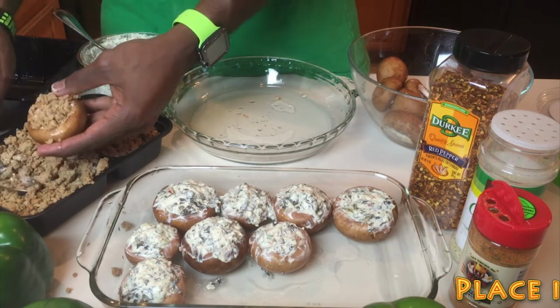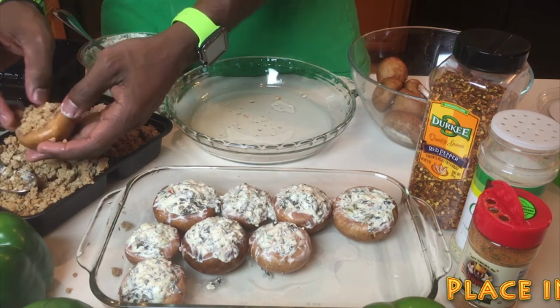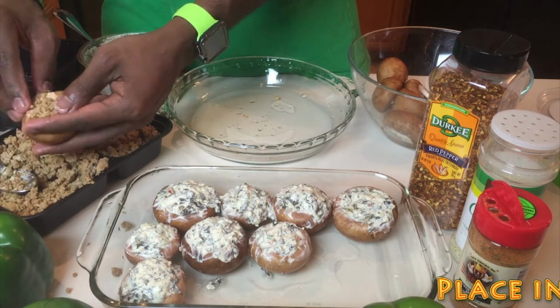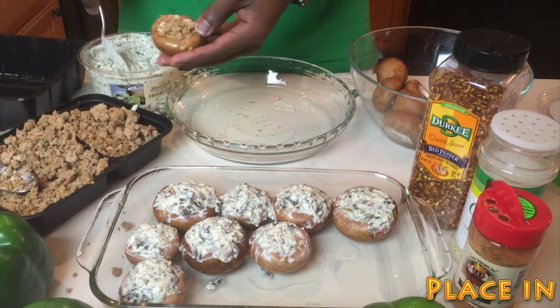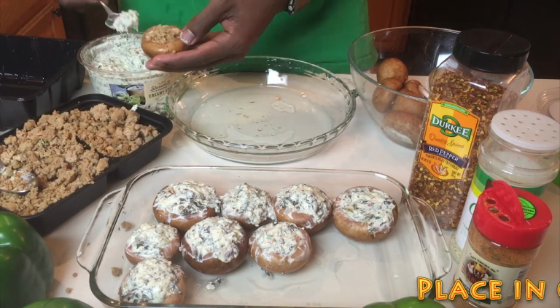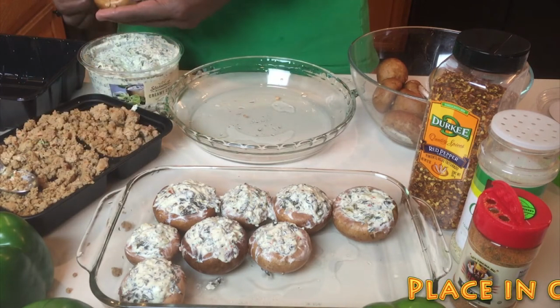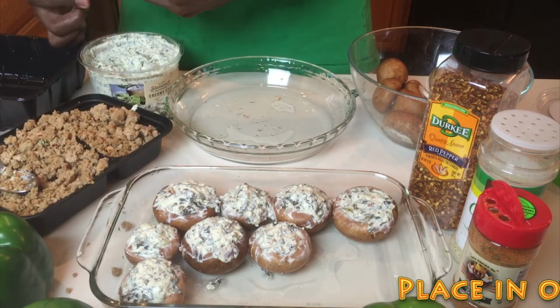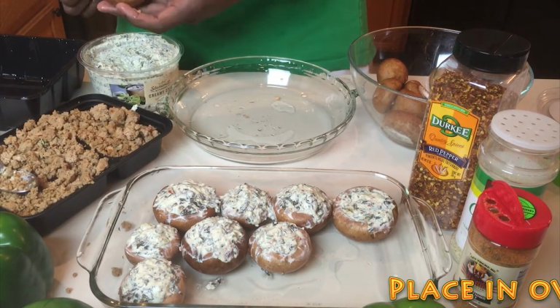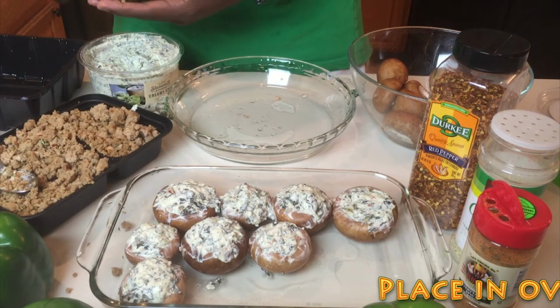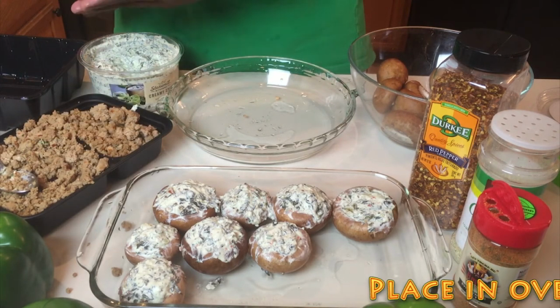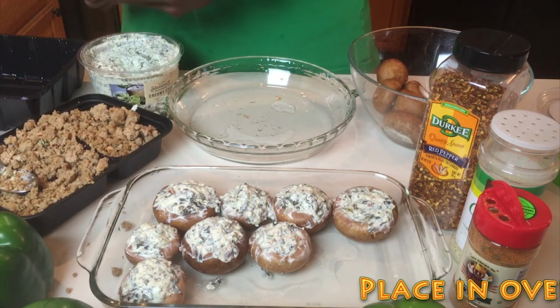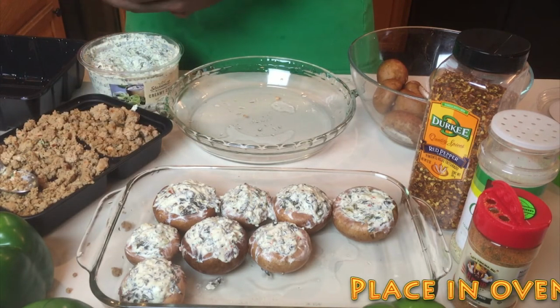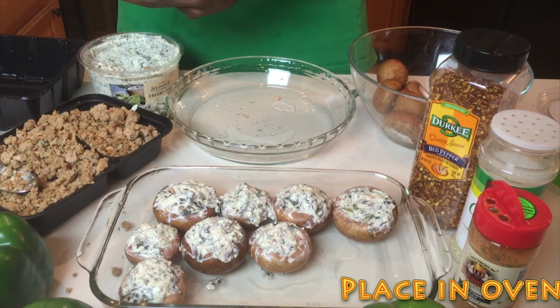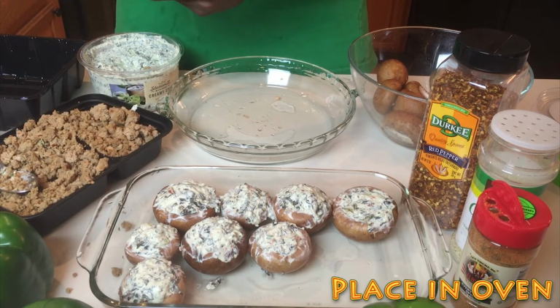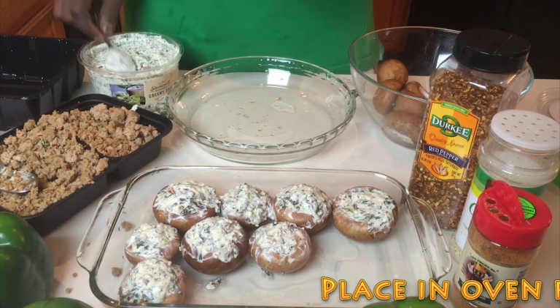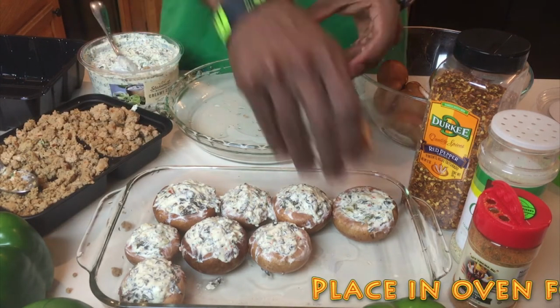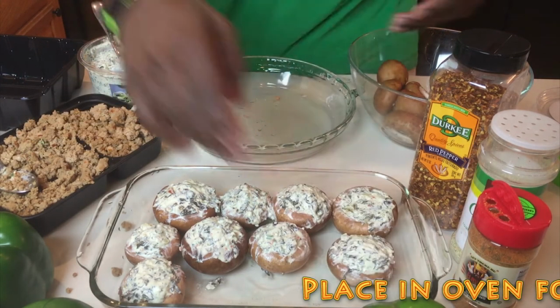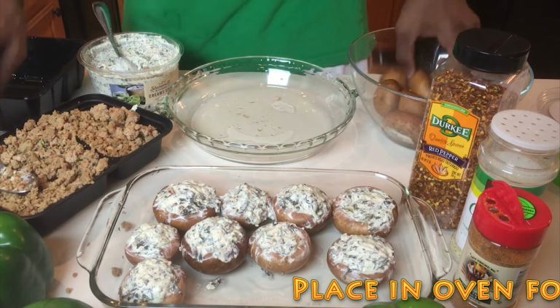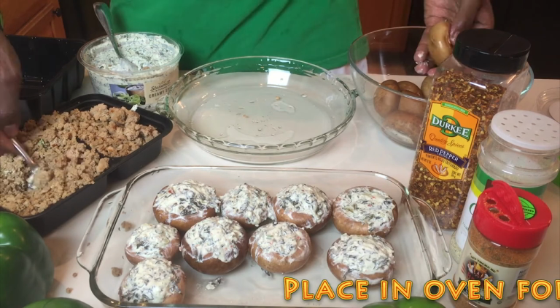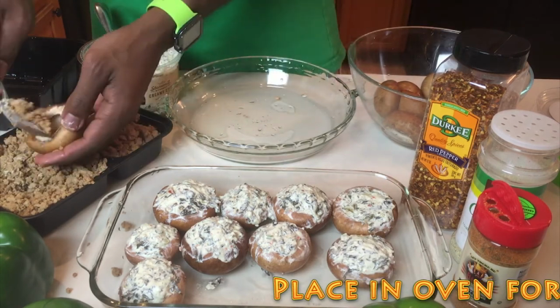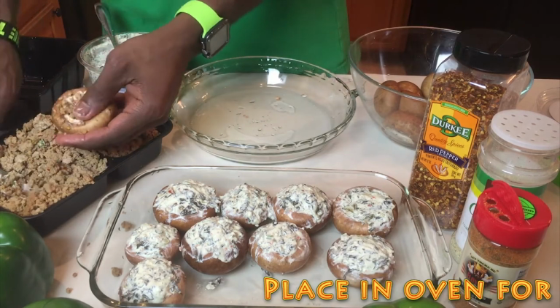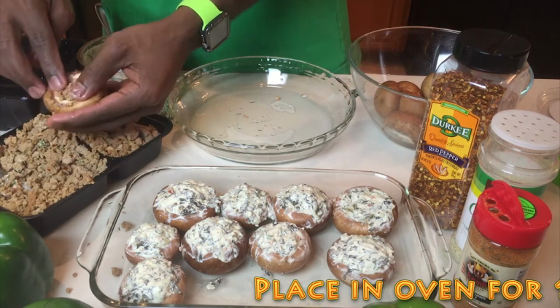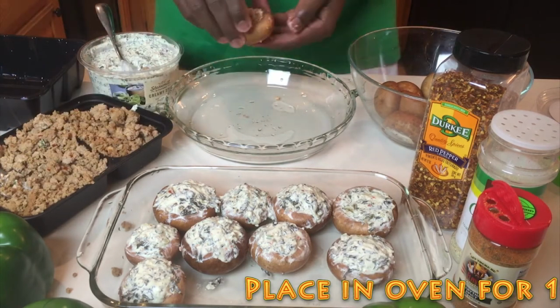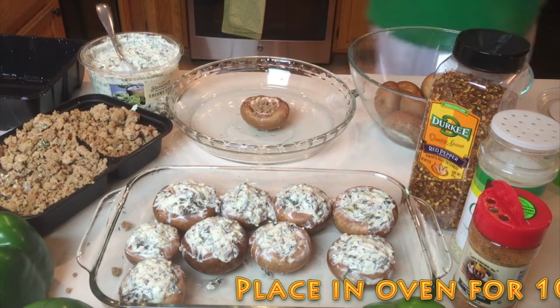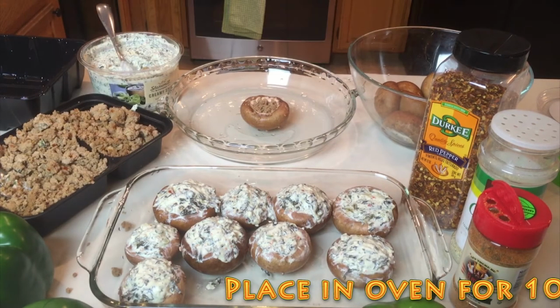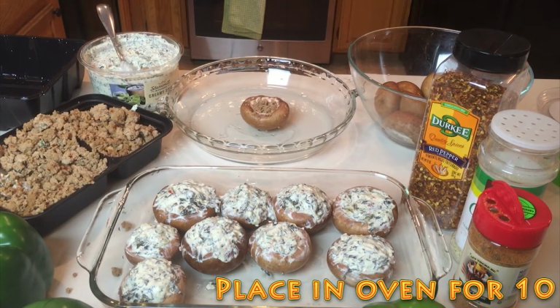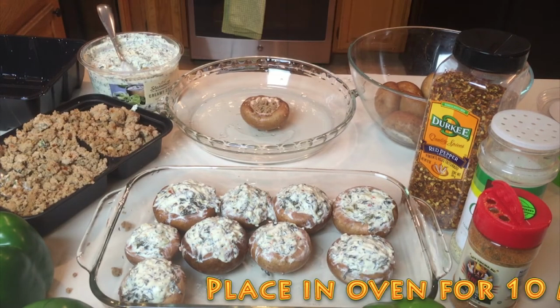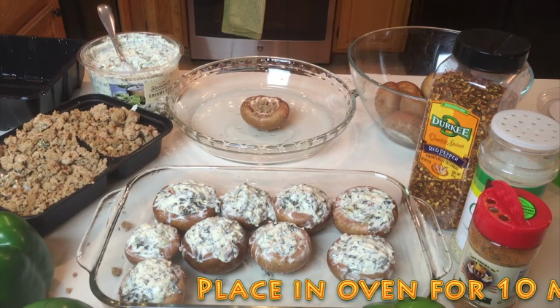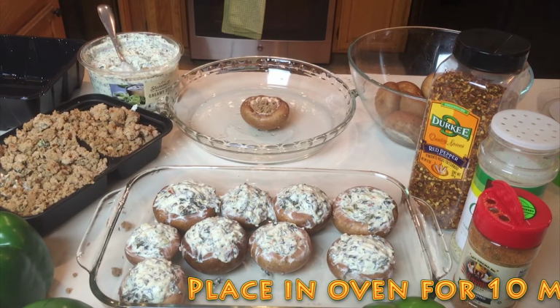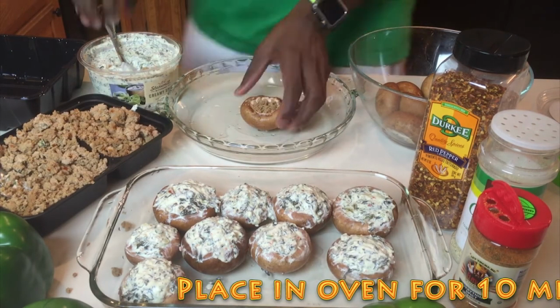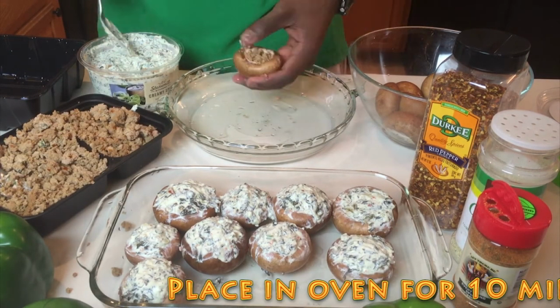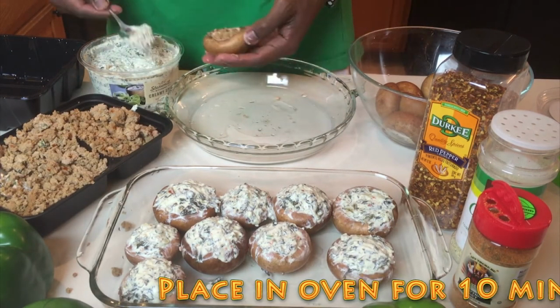Place the mushrooms into the oven for about 10 minutes at 400 degrees, which should already be preheated from the previous step. Then we're going to move on to preparing our green peppers.